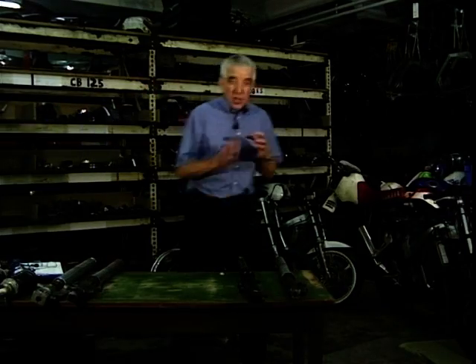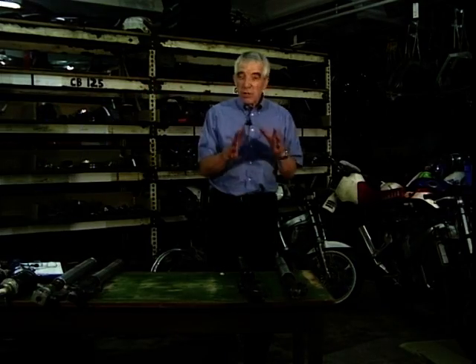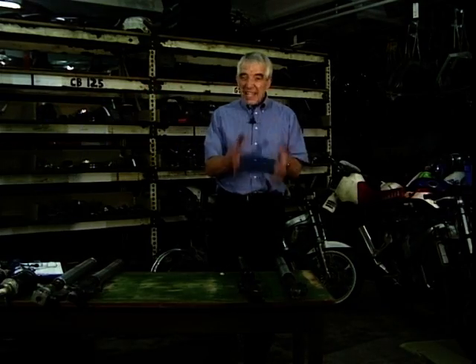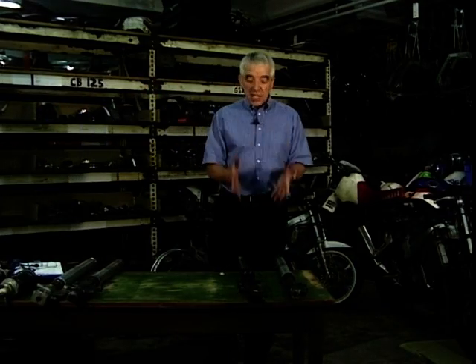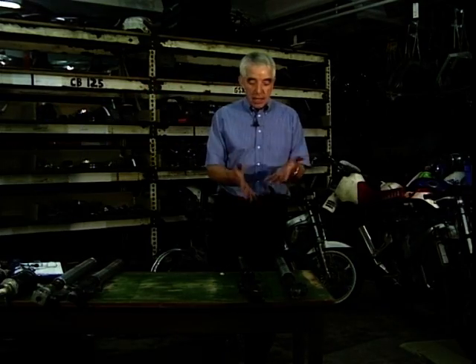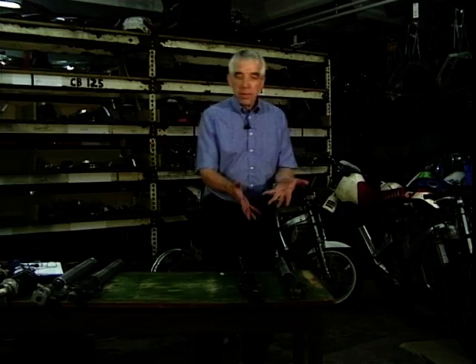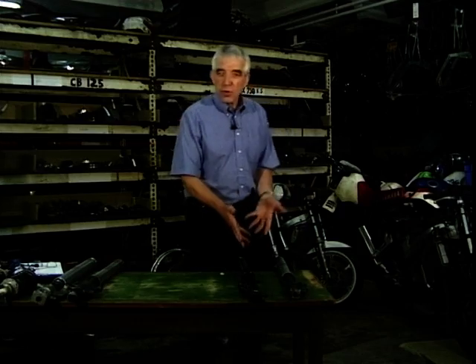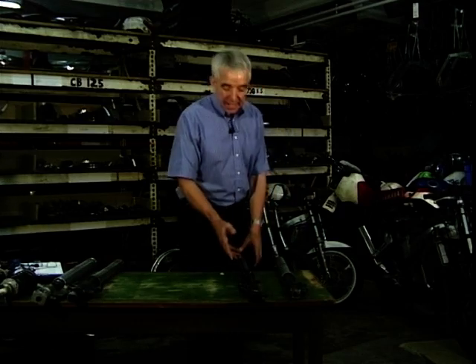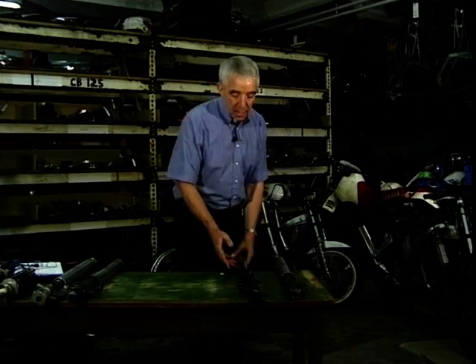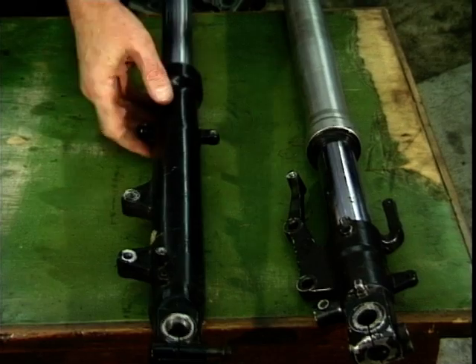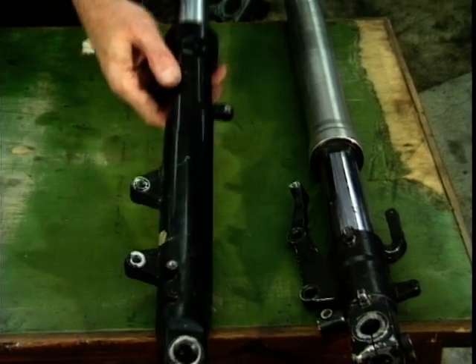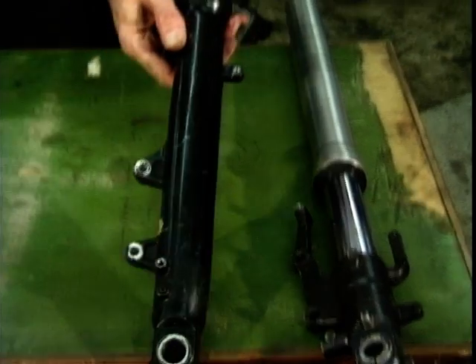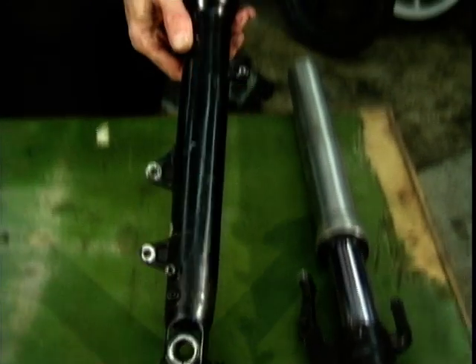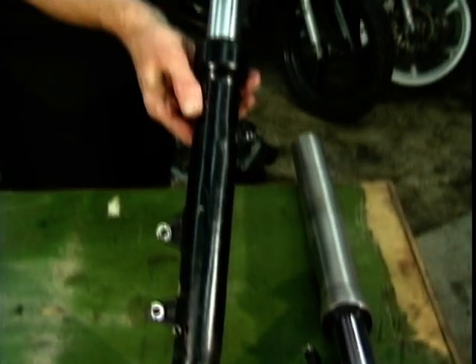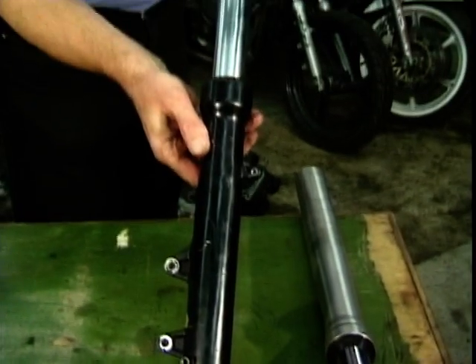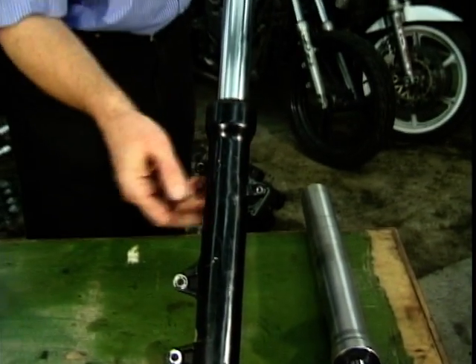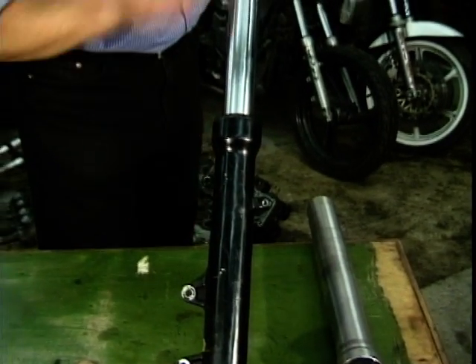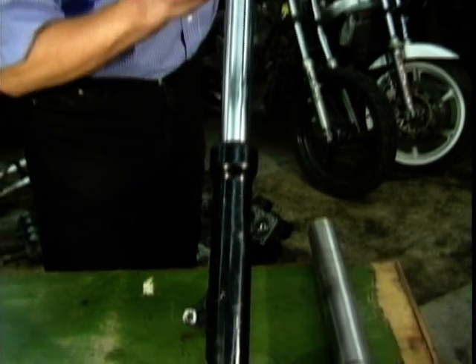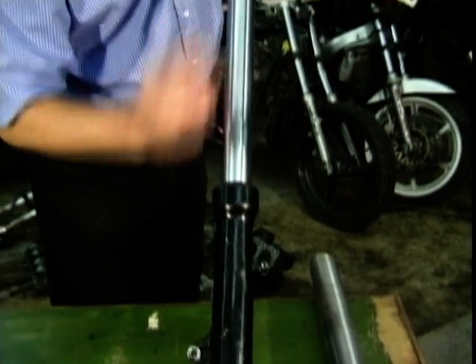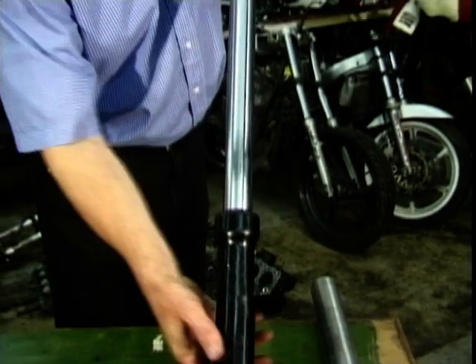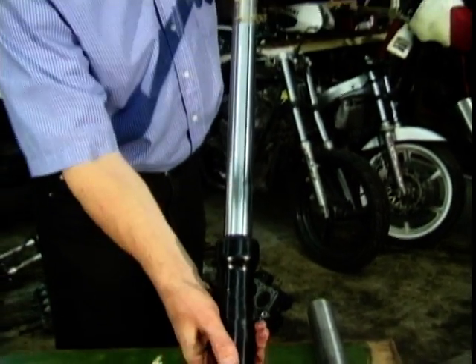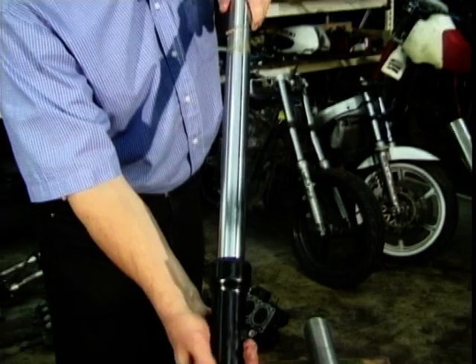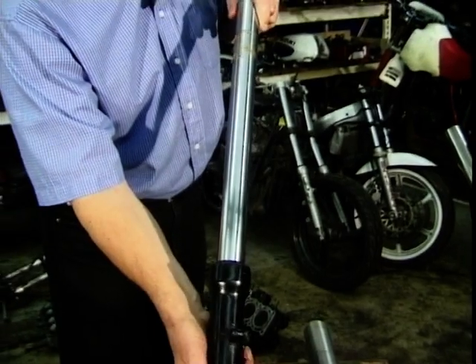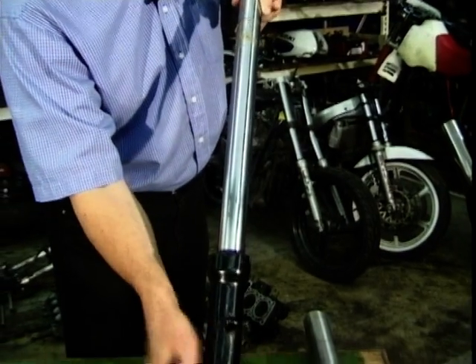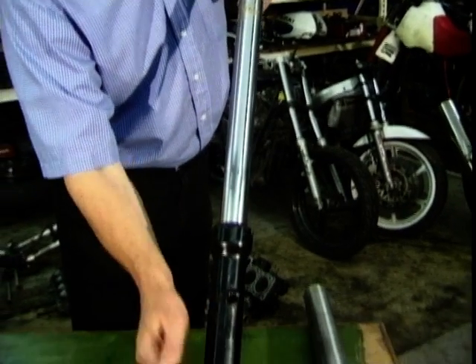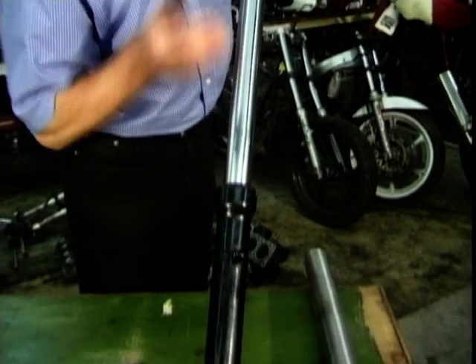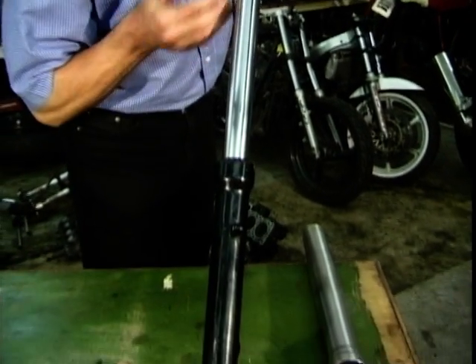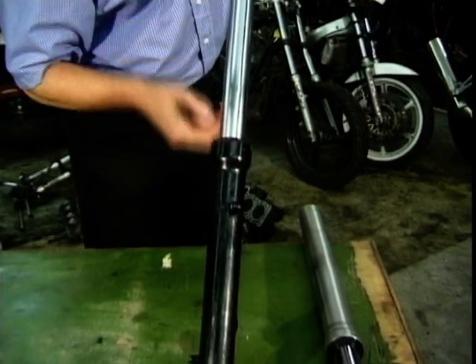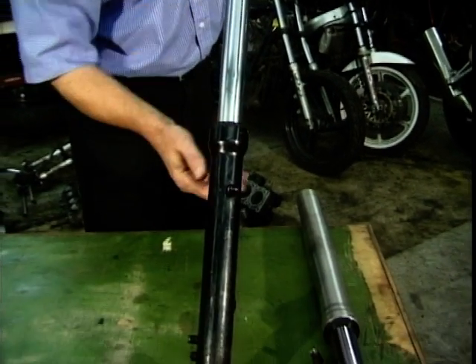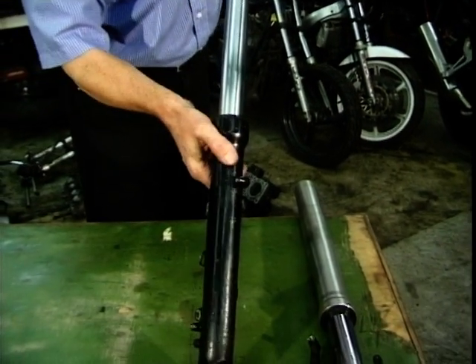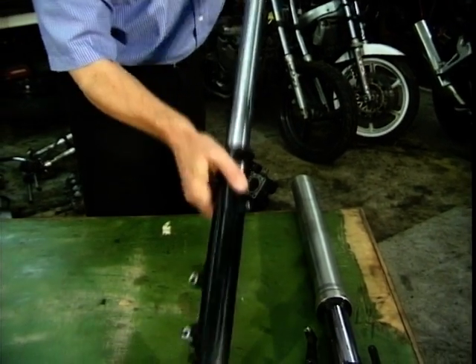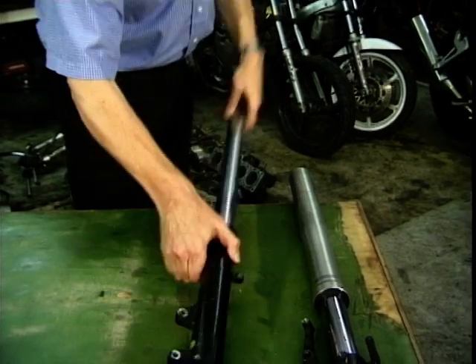To make it easy, we've got a couple of forks taken apart here. Here is what we call a conventional fork. You've got a big chrome stanchion there, and there you've got the slider — here's the bump that slides up this one.